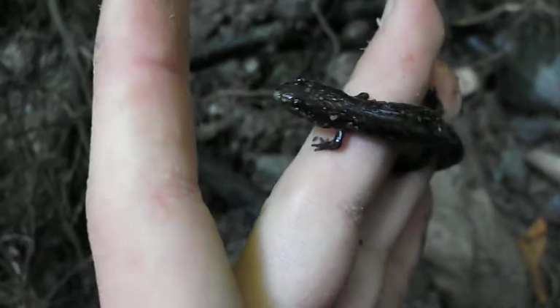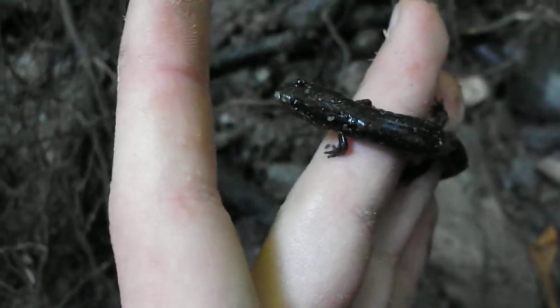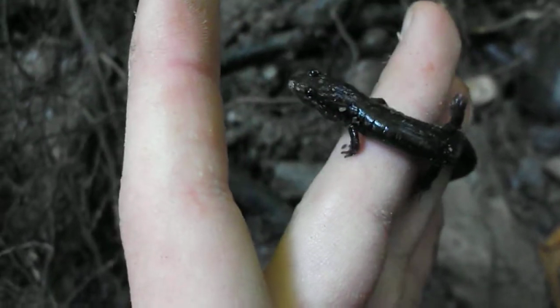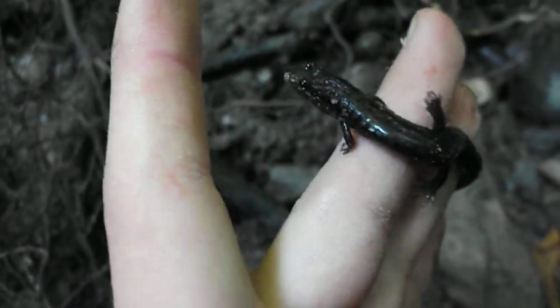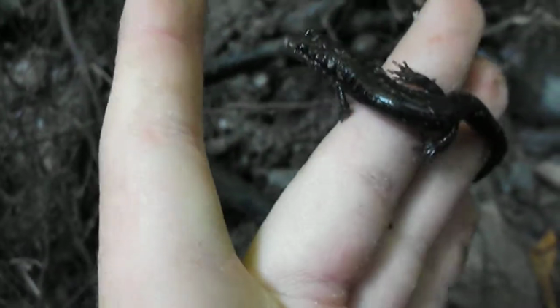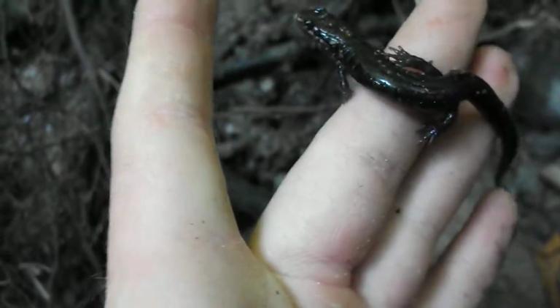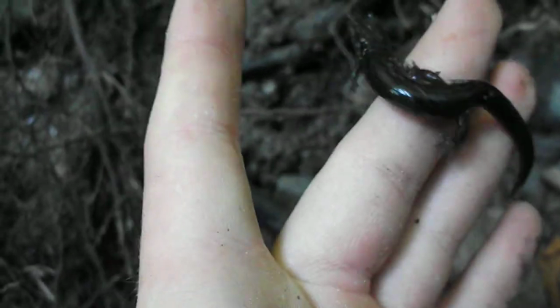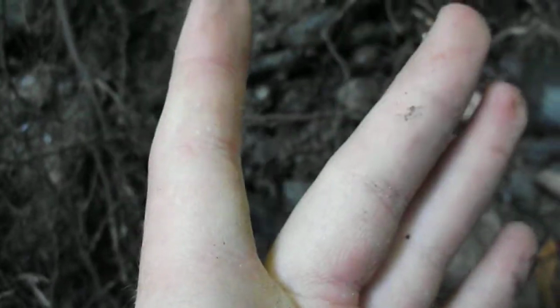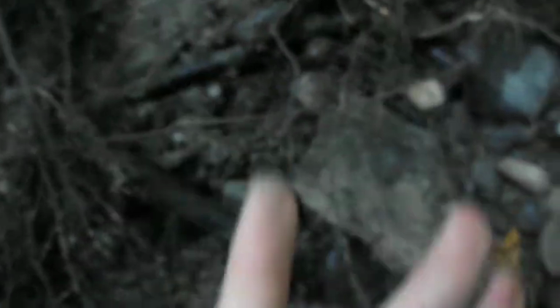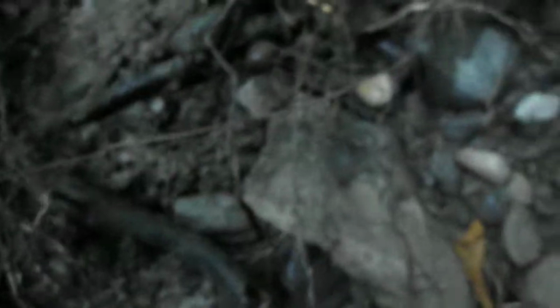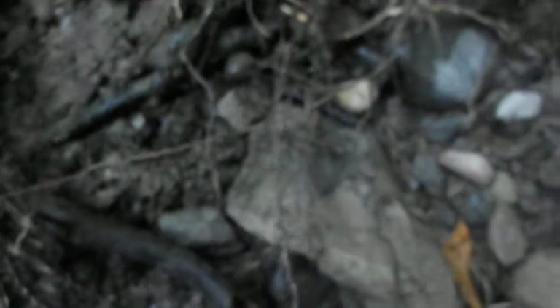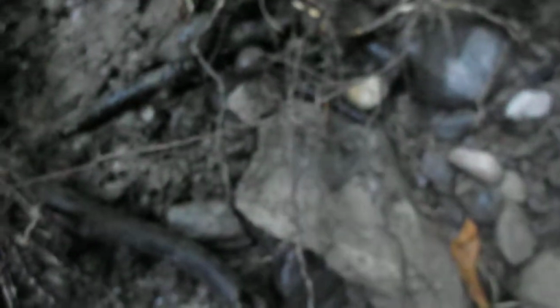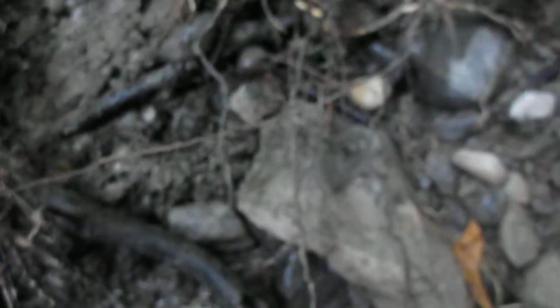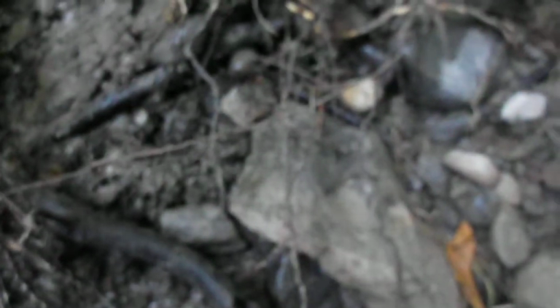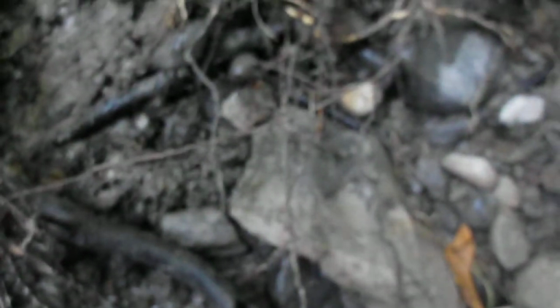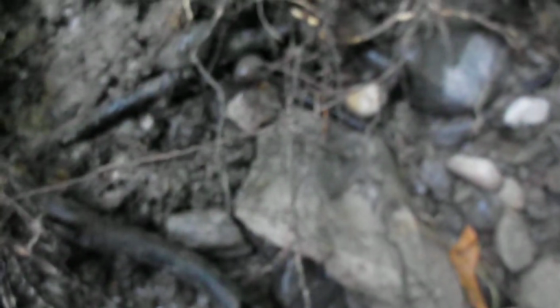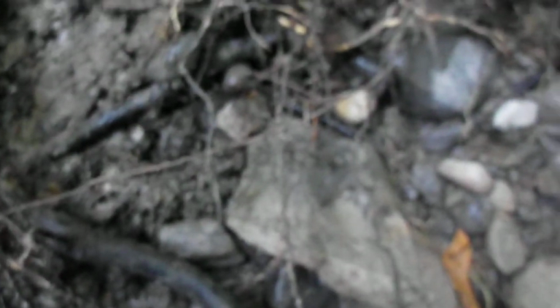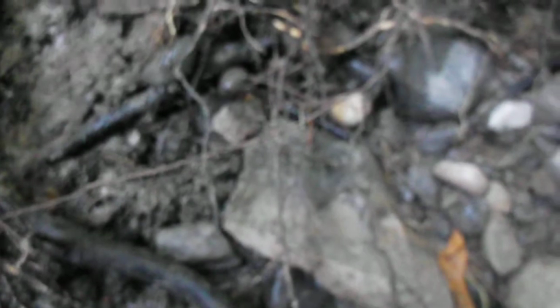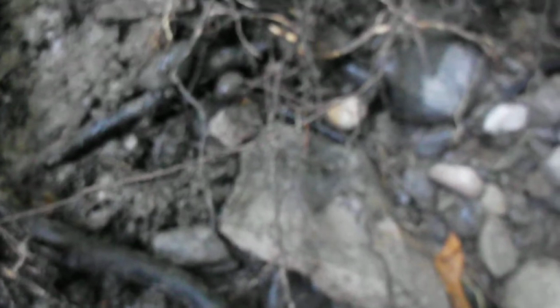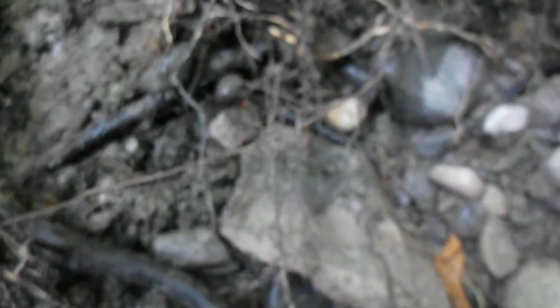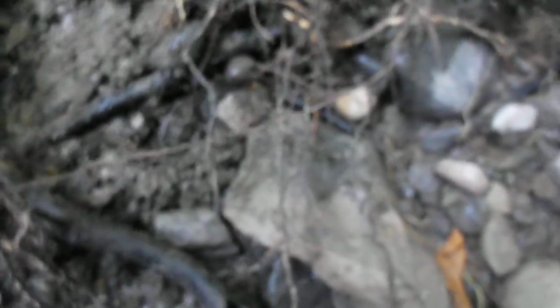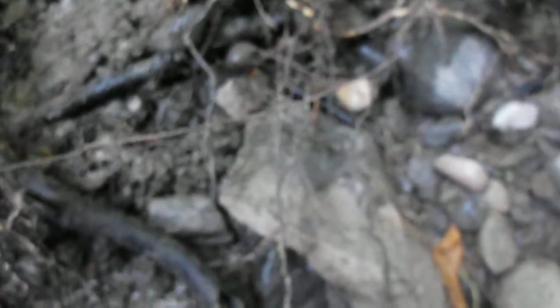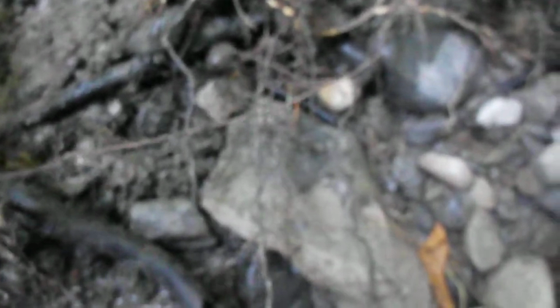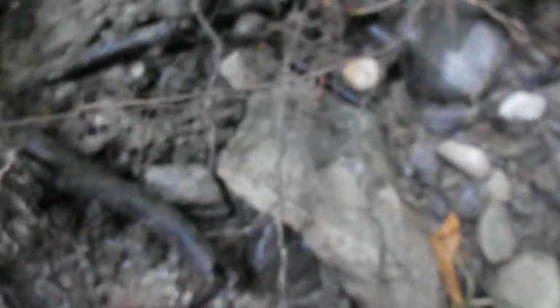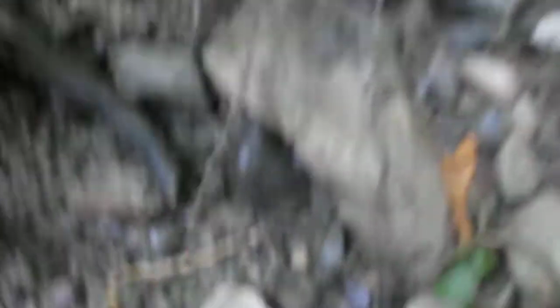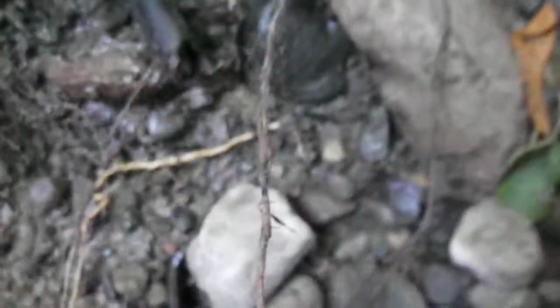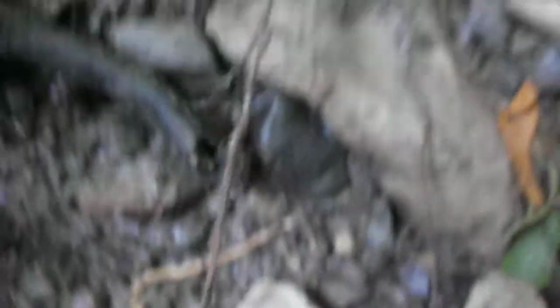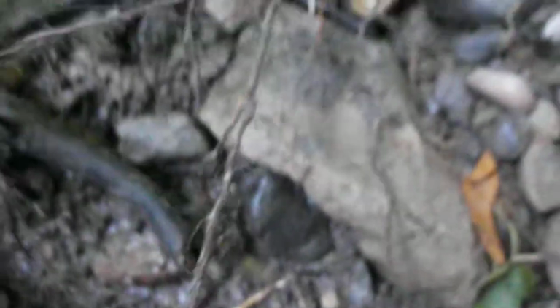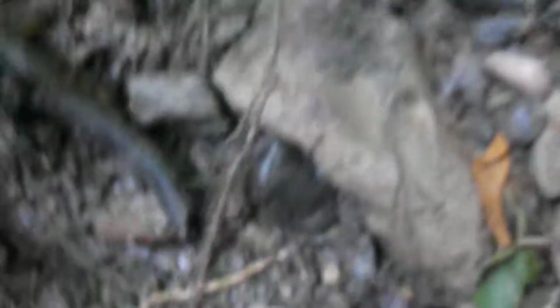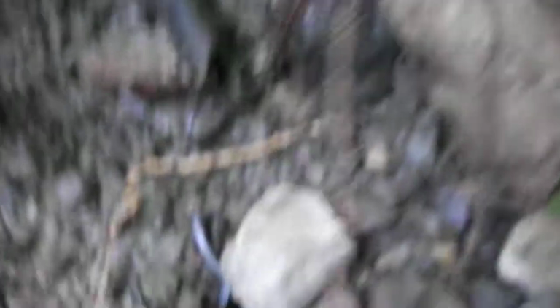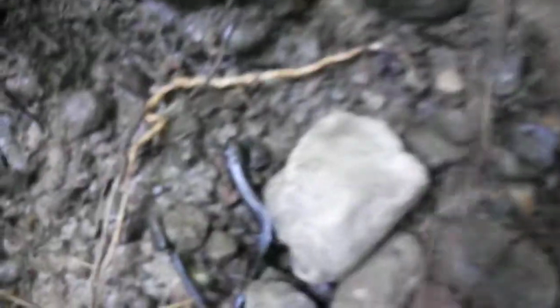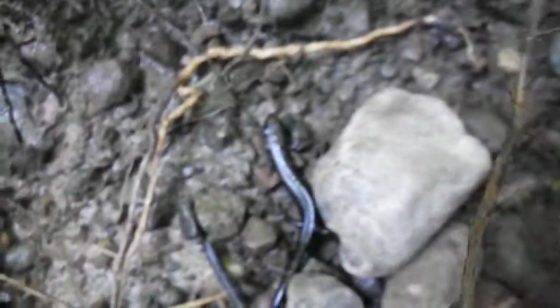Another cool-looking salamander. He jumped. Where'd he go? Oh, he's right there. Right there.